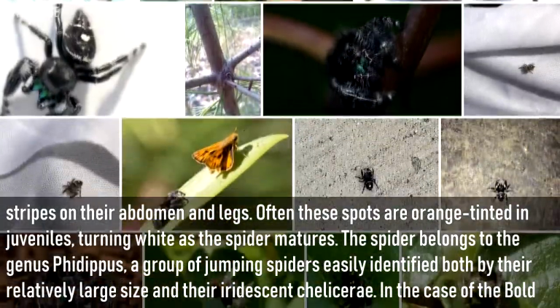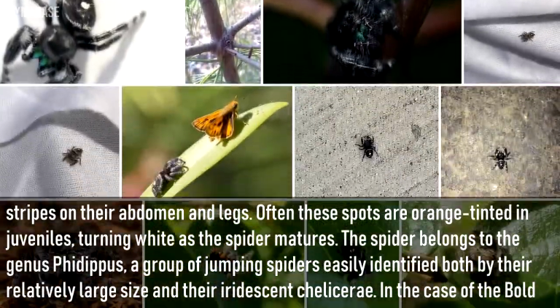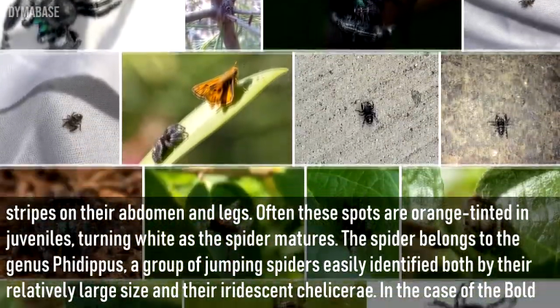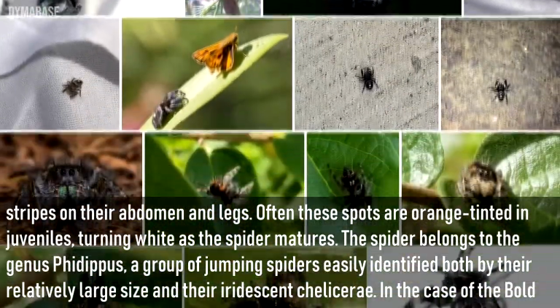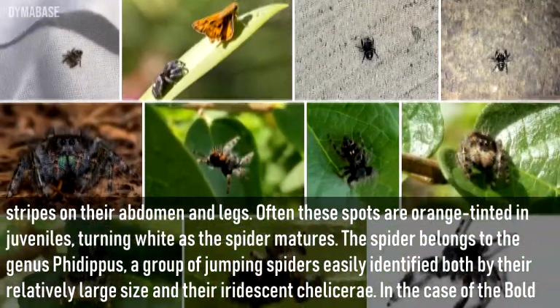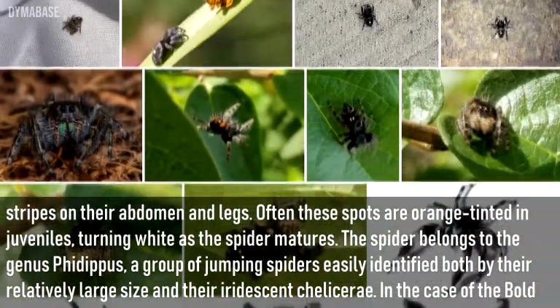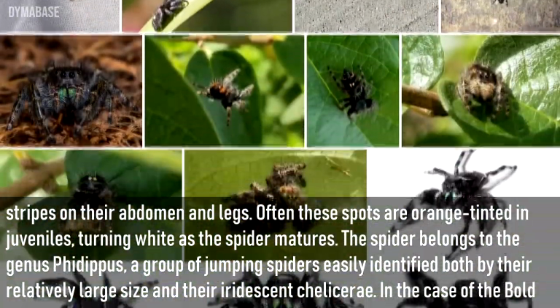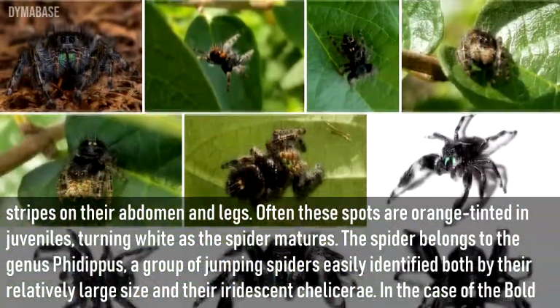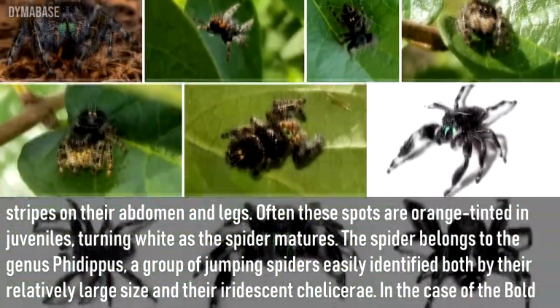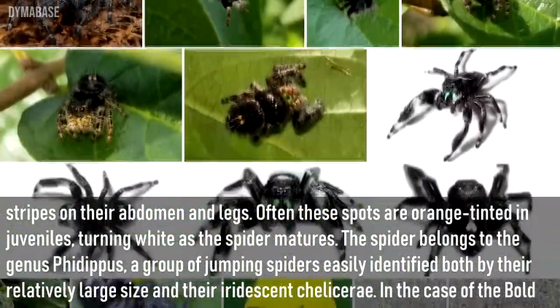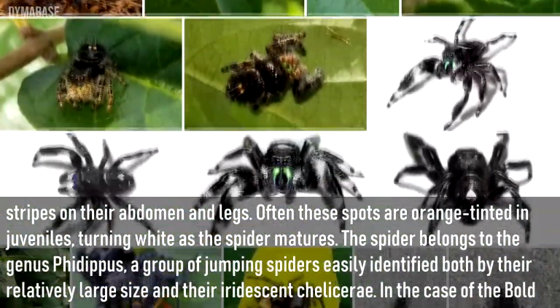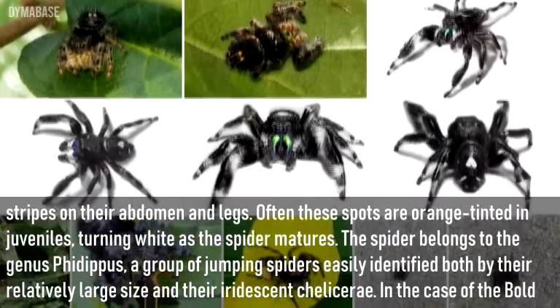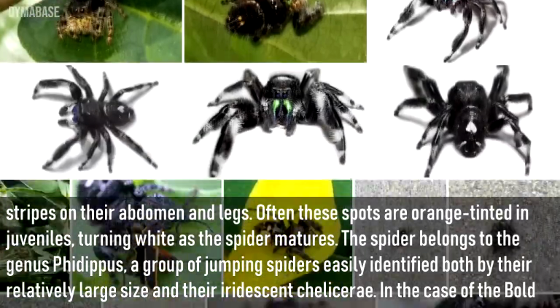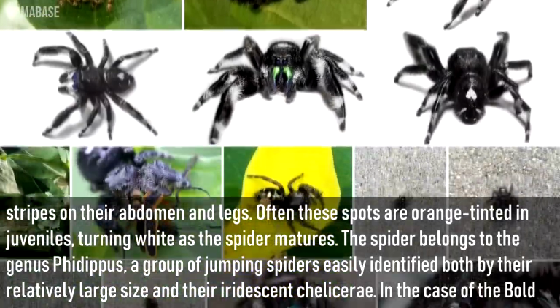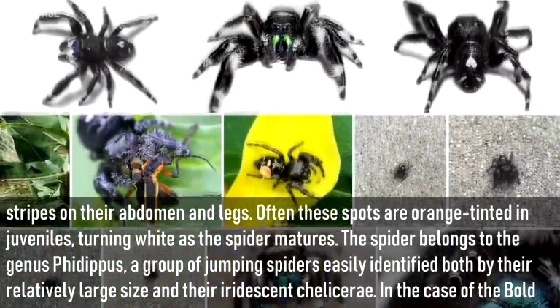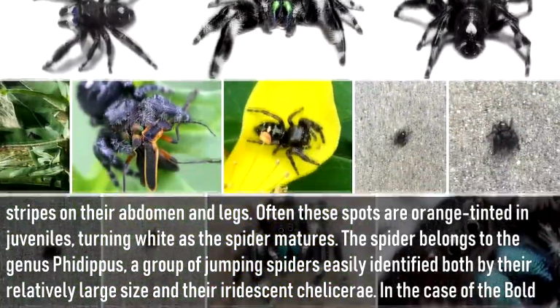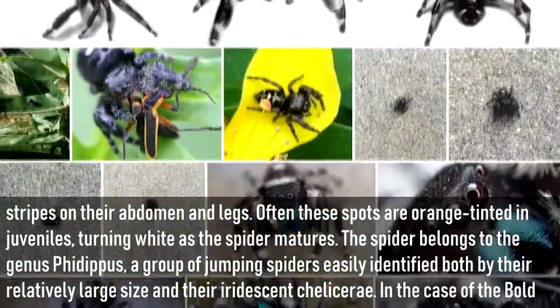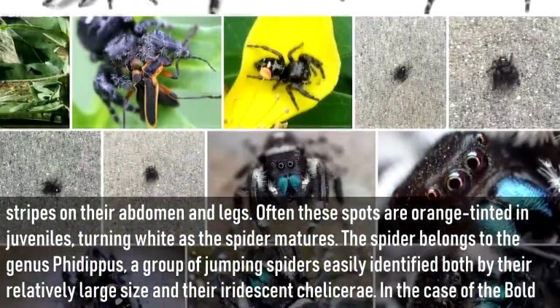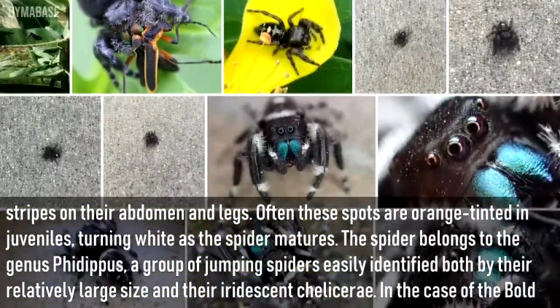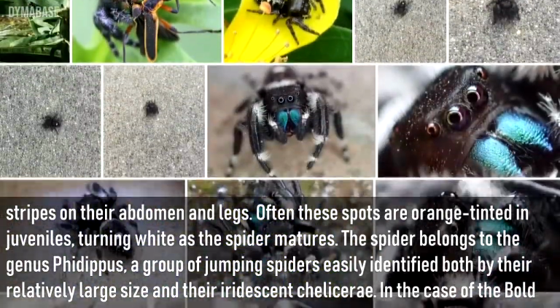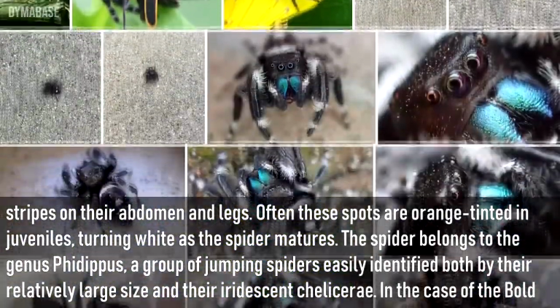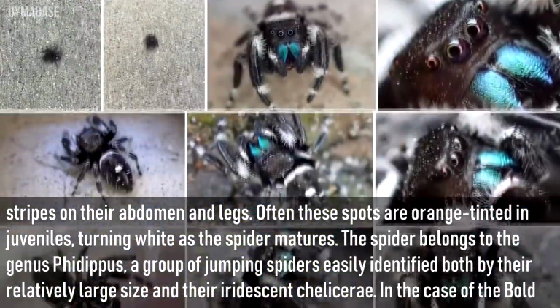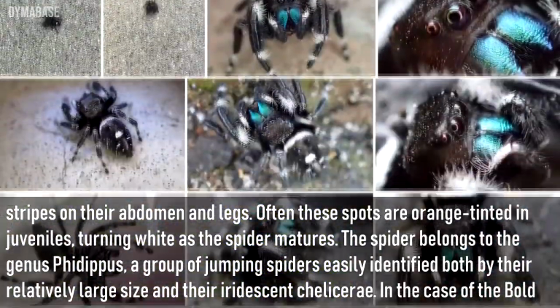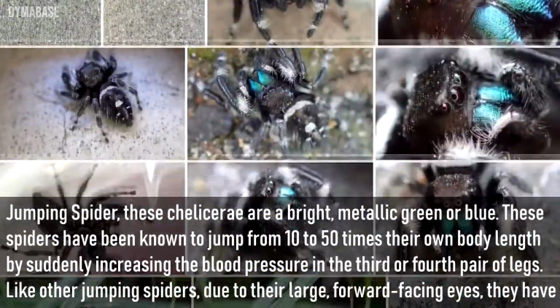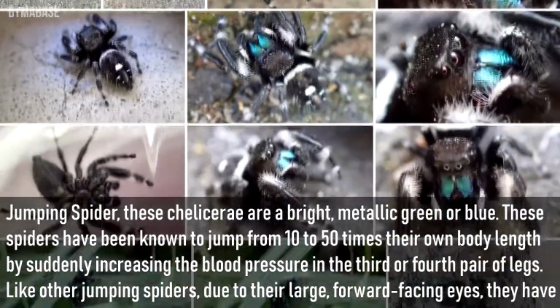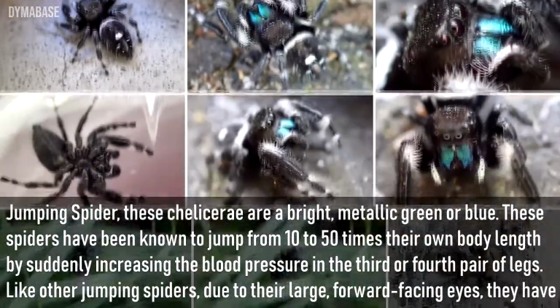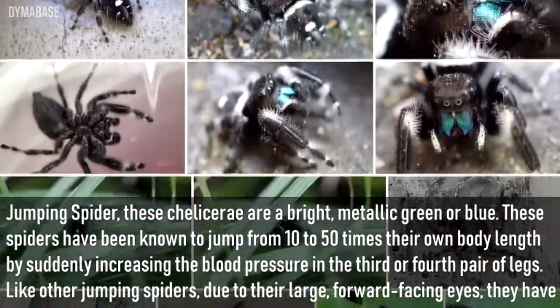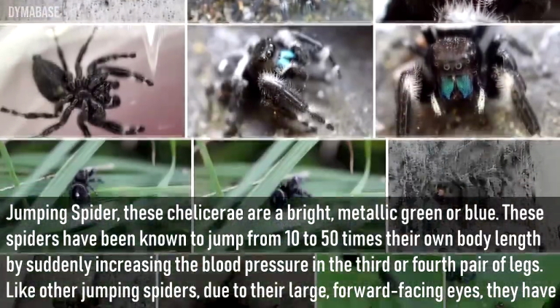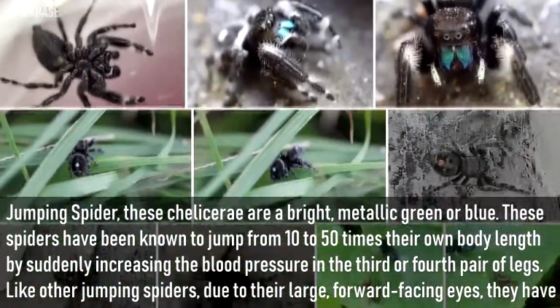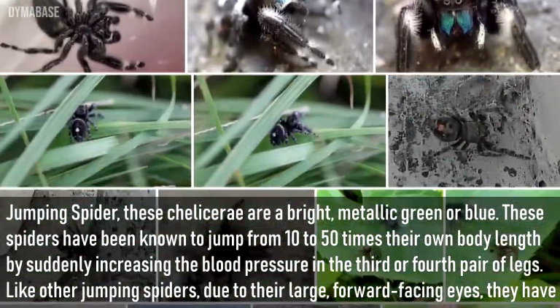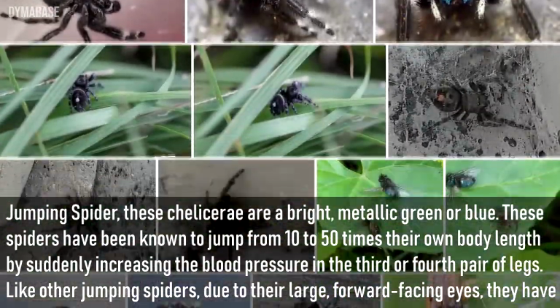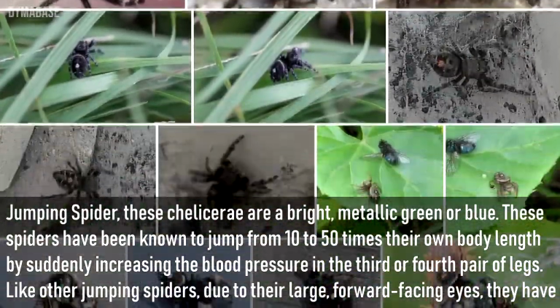The spider belongs to the genus Phidippus, a group of jumping spiders easily identified both by their relatively large size and their iridescent chelicerae. In the case of the Bowl Jumping Spider, these chelicerae are a bright metallic green or blue.